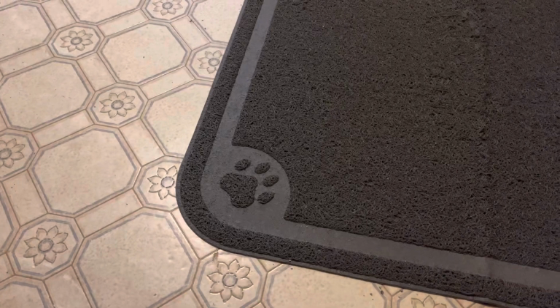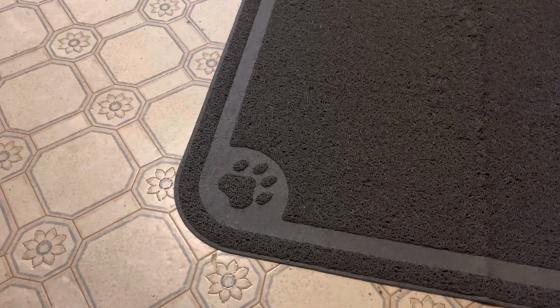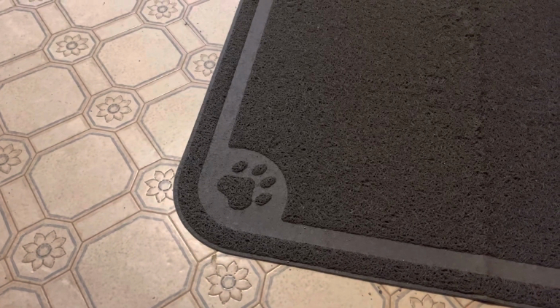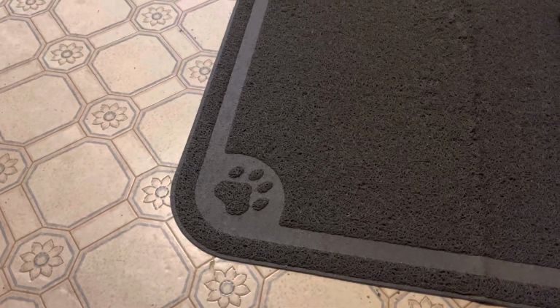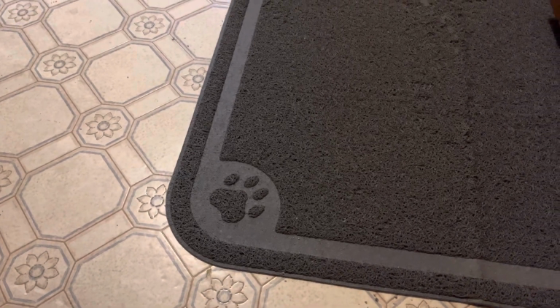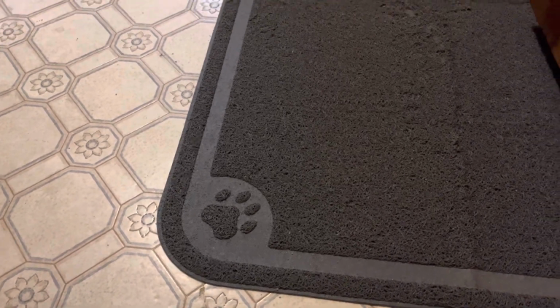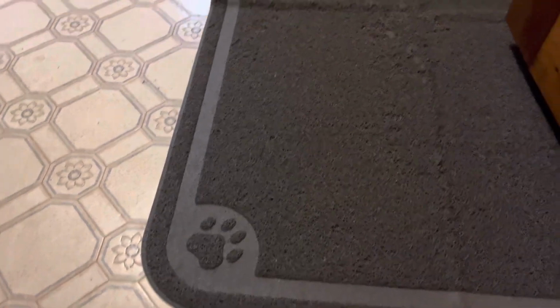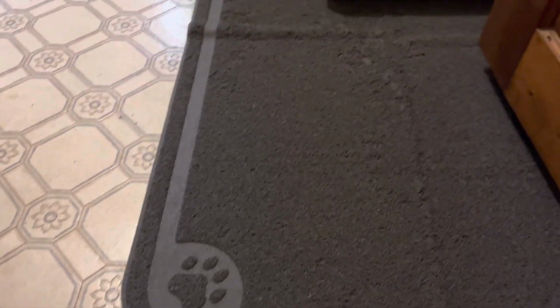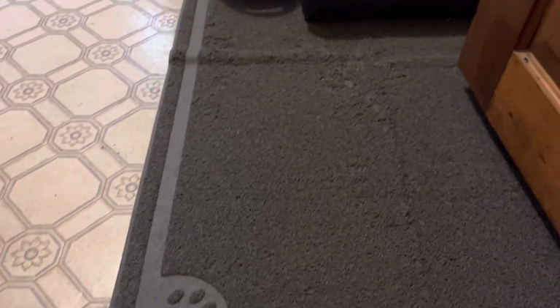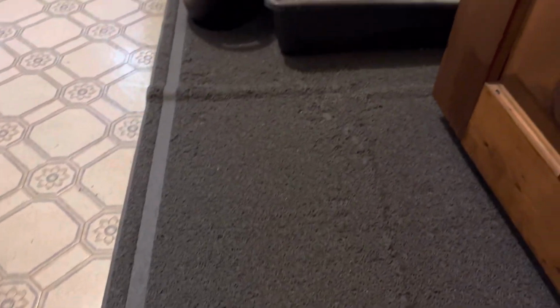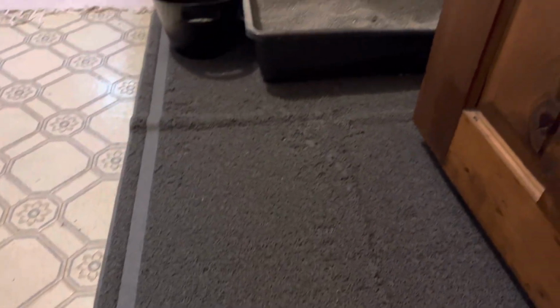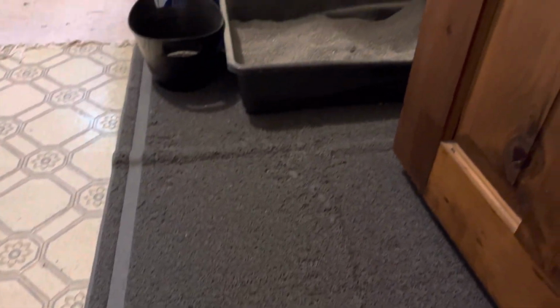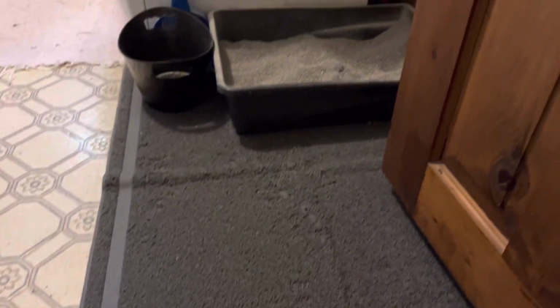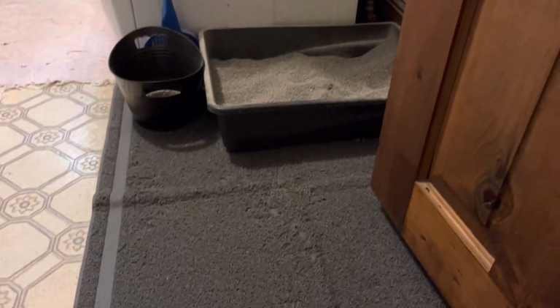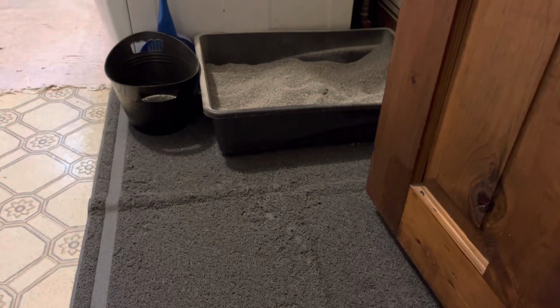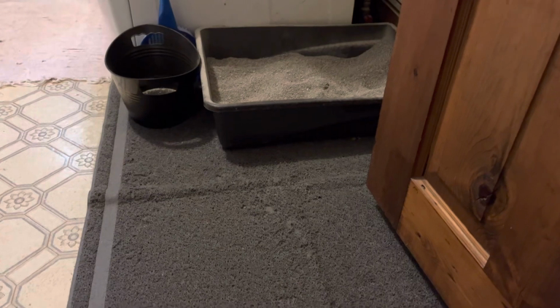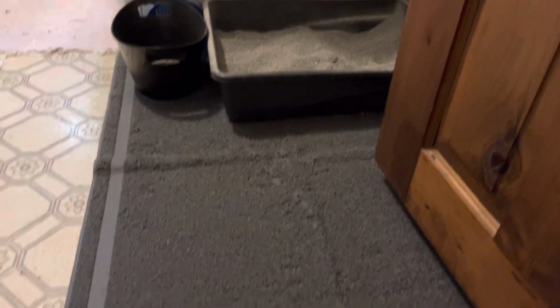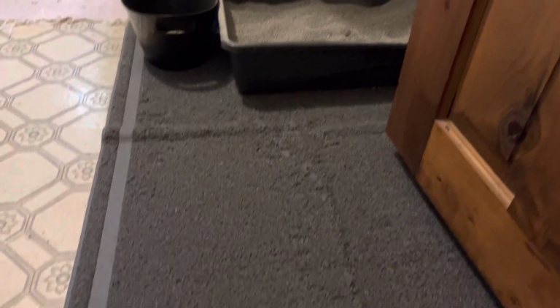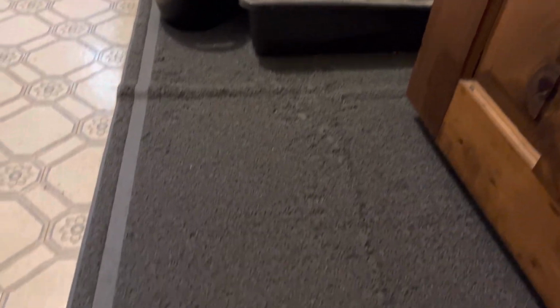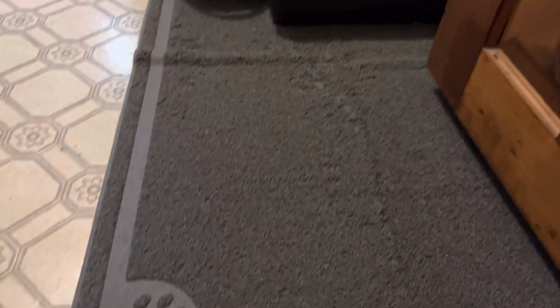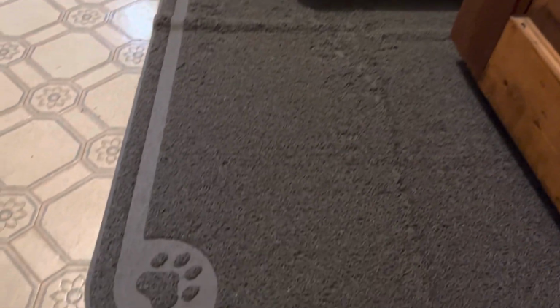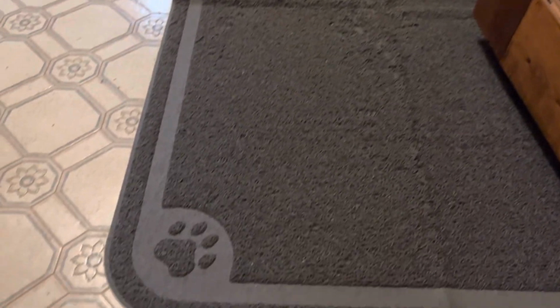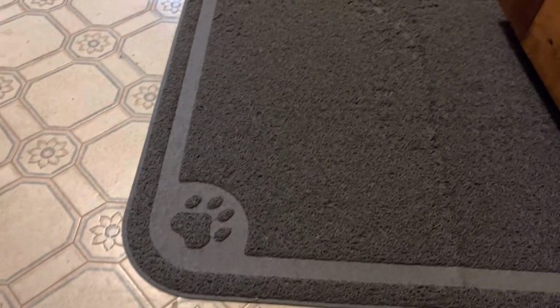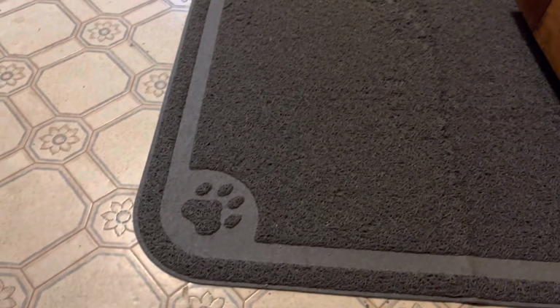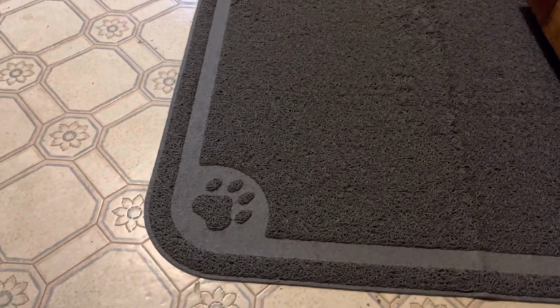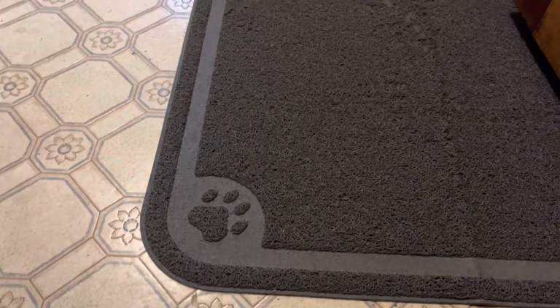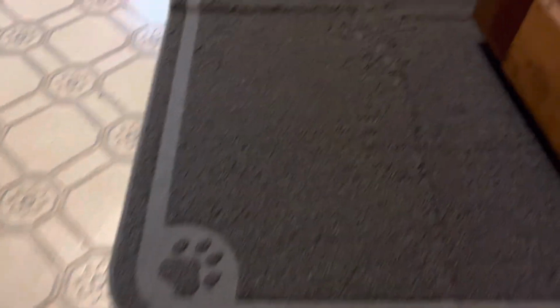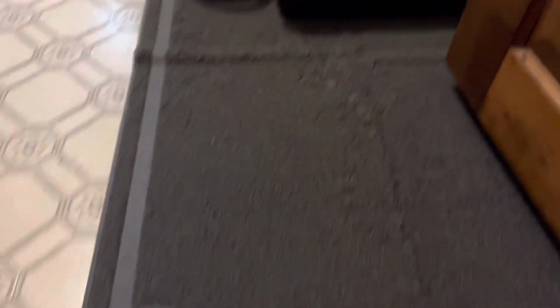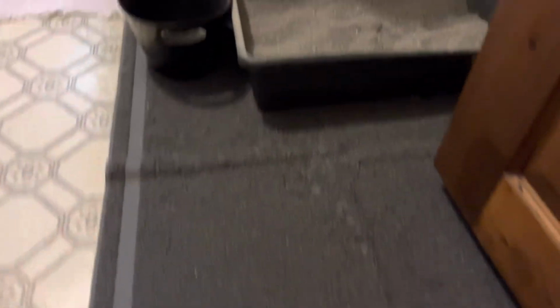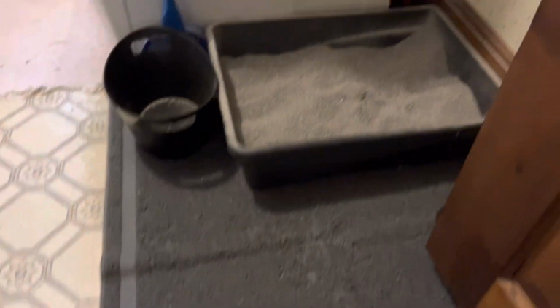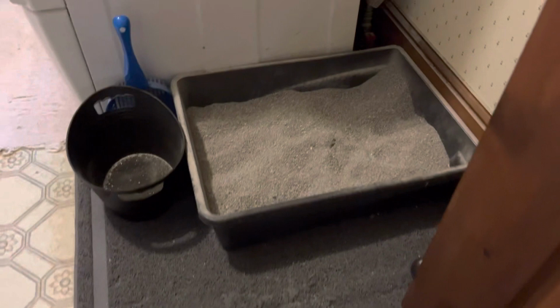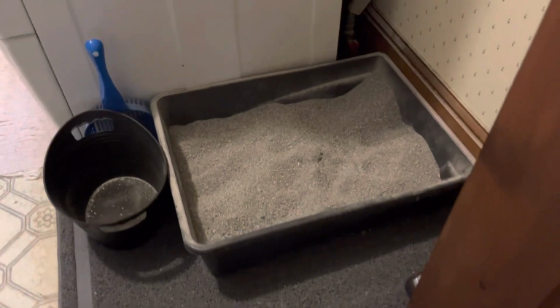Howdy folks, hope you're having a great day. In this video we've got this litter catcher mat. This is the extra extra large version, 47 inches, and you can see how we've got it set up here.